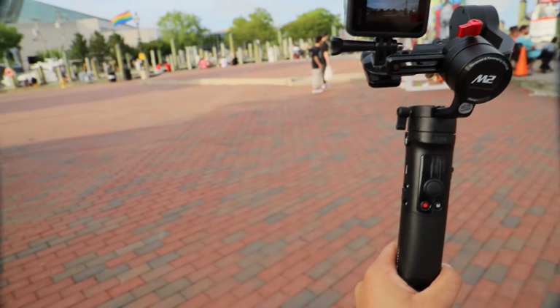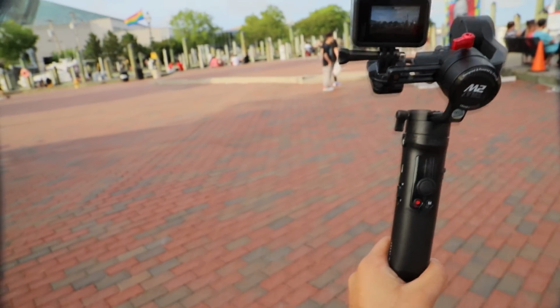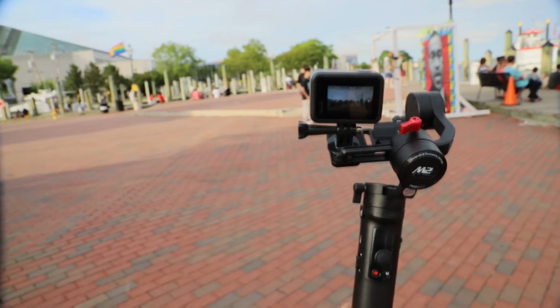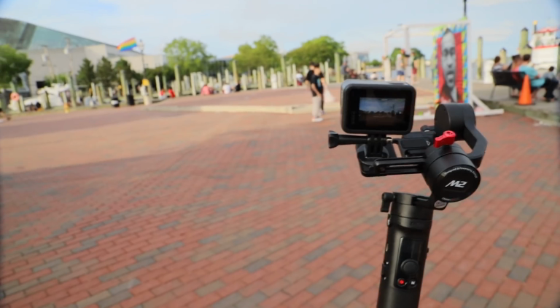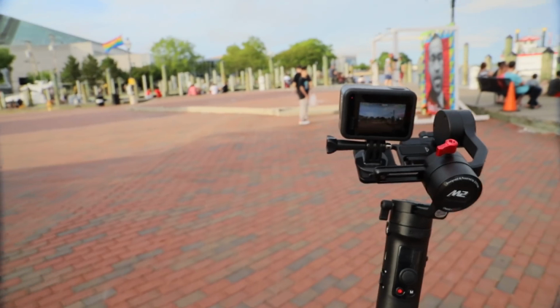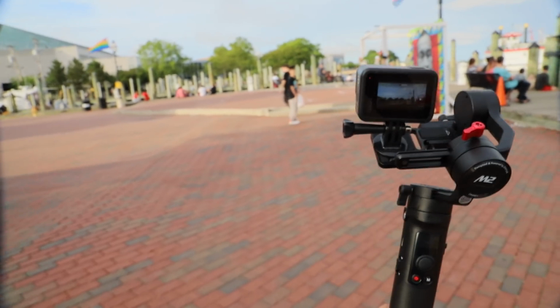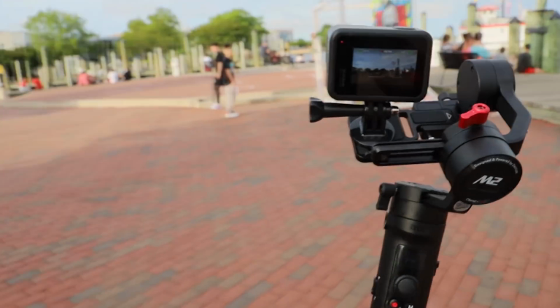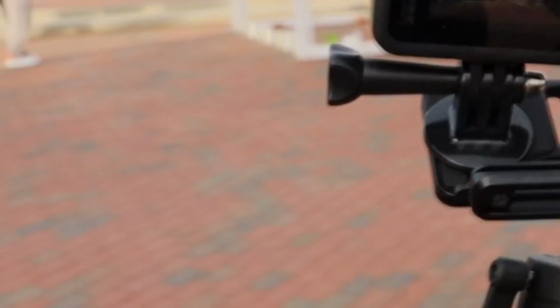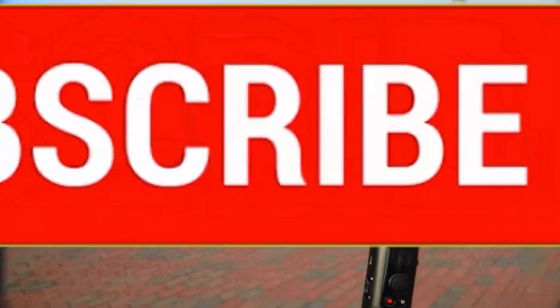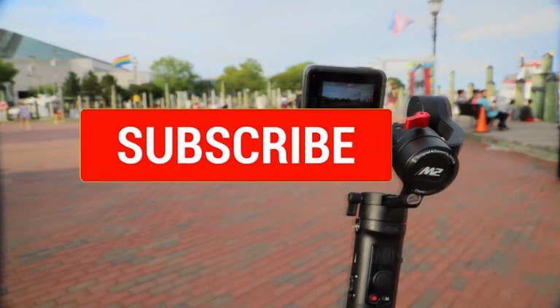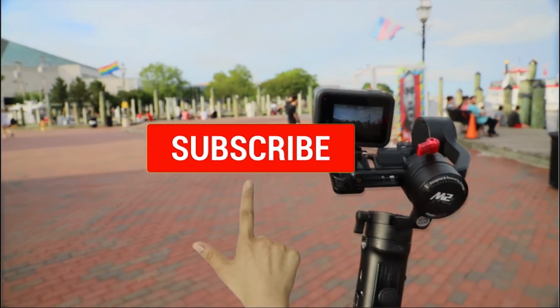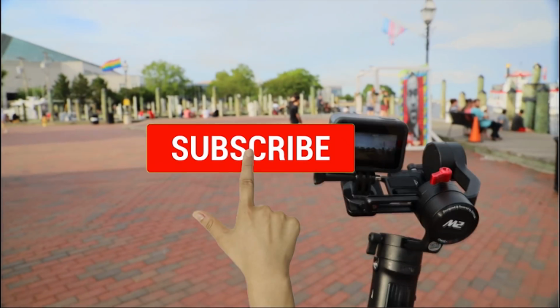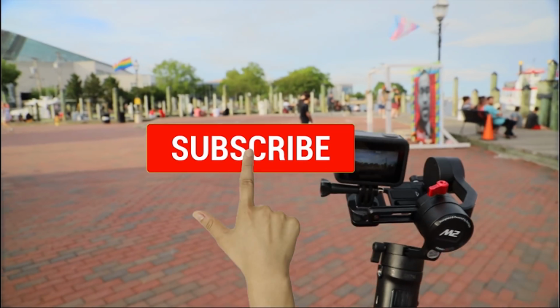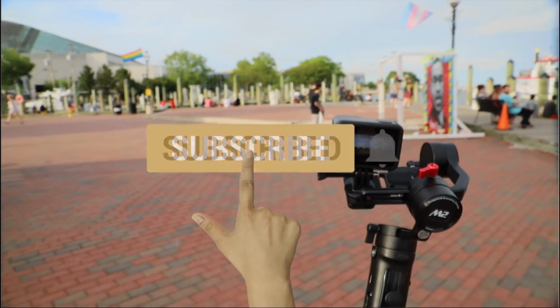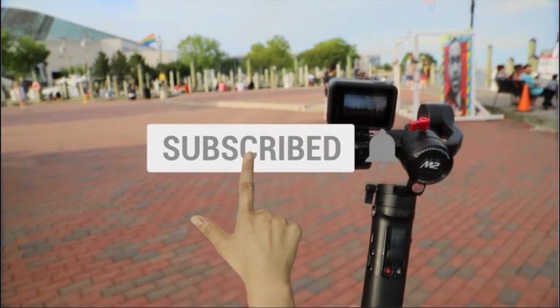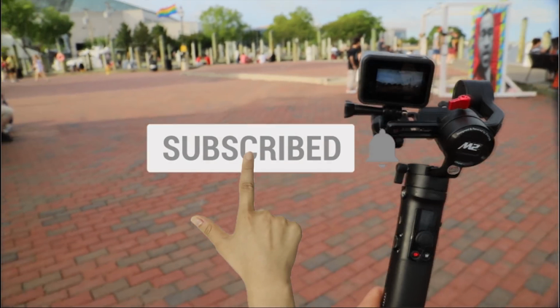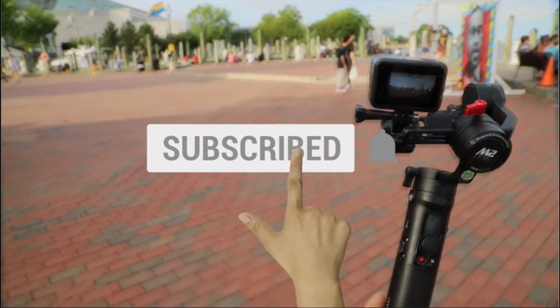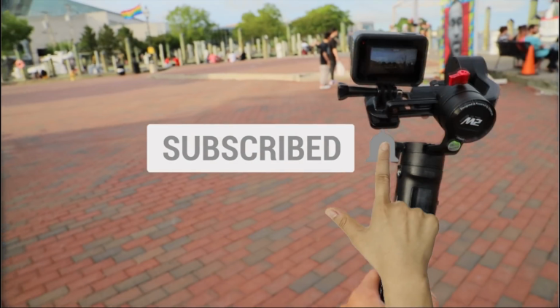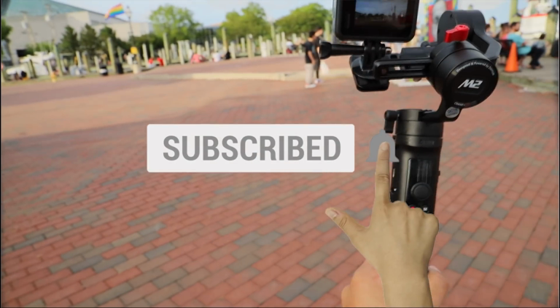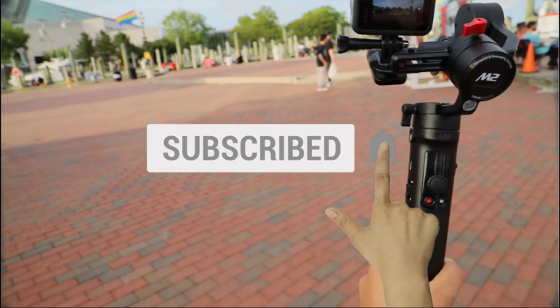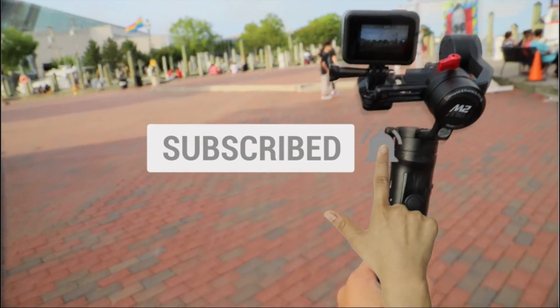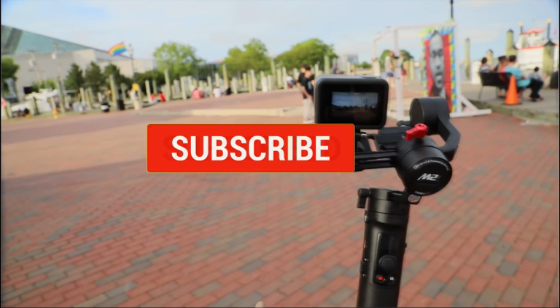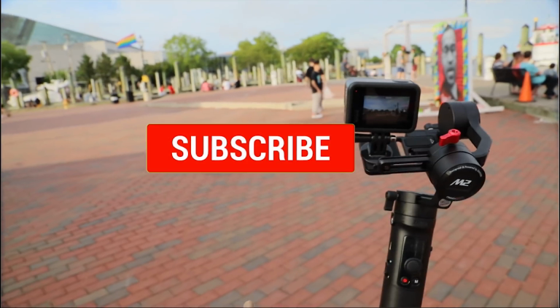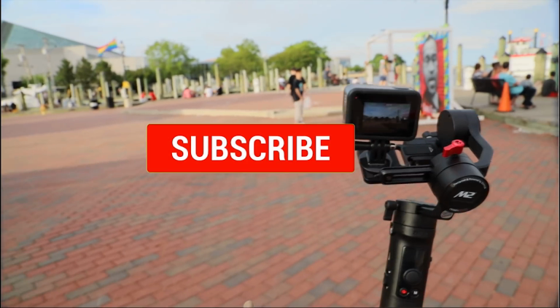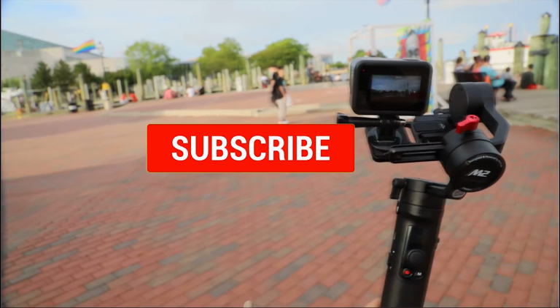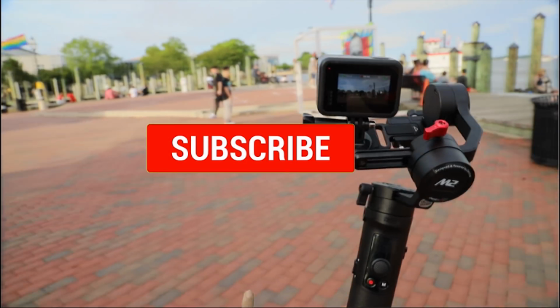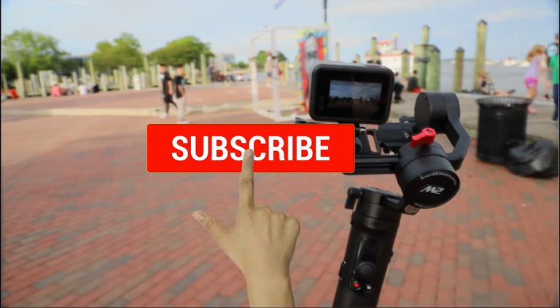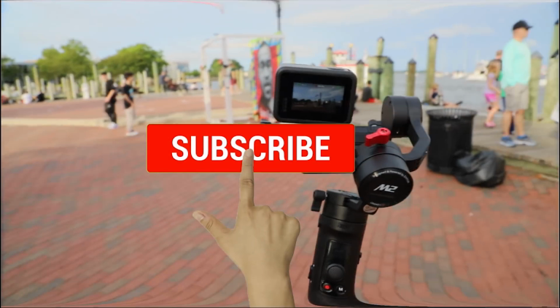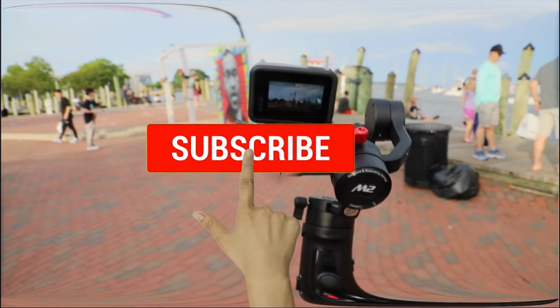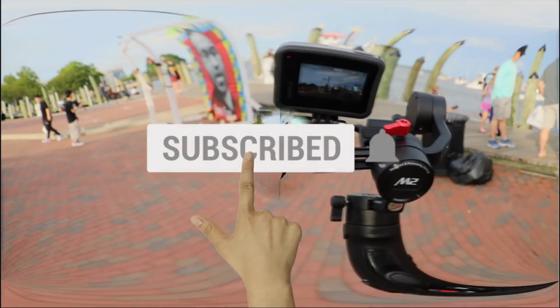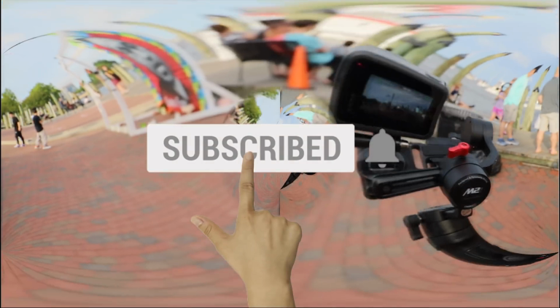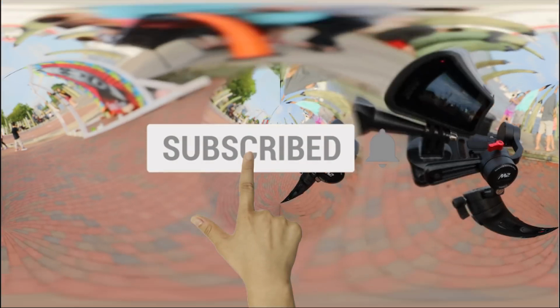Before we get started, if you are new here and have not subscribed to our channel, please help us by subscribing. We will post product-related videos every week.